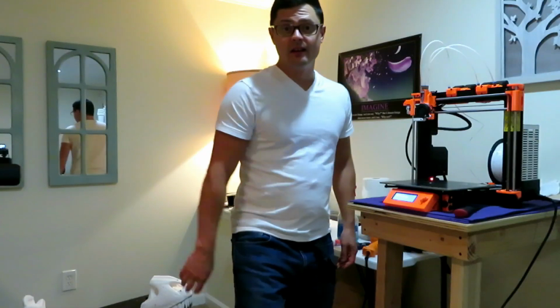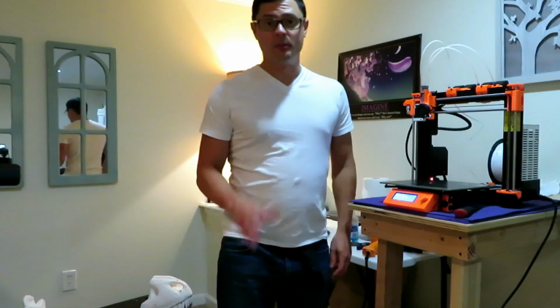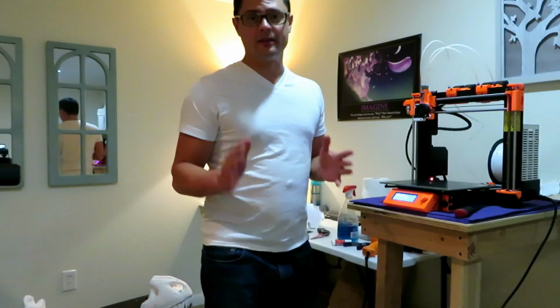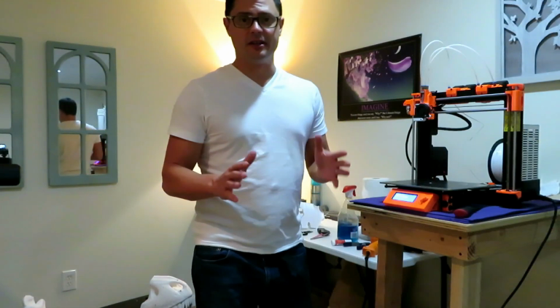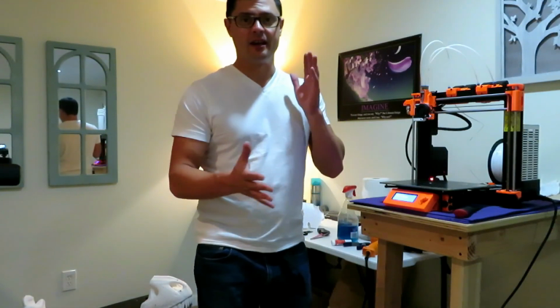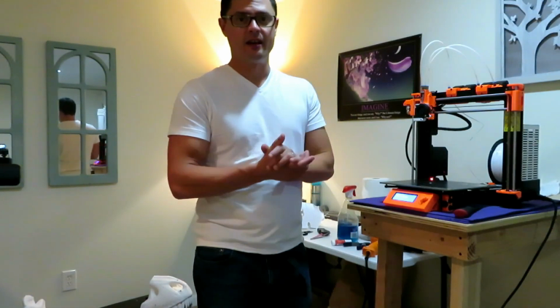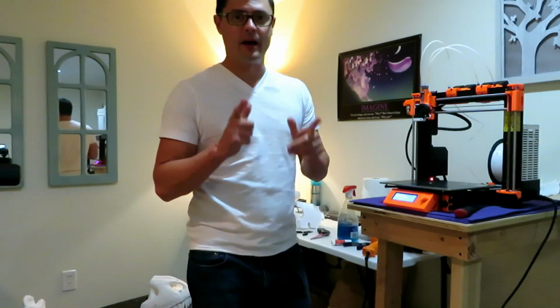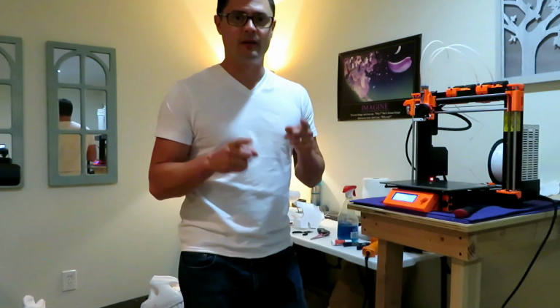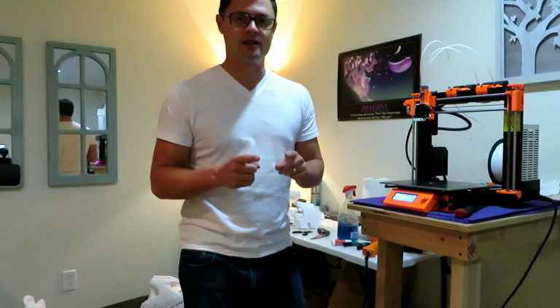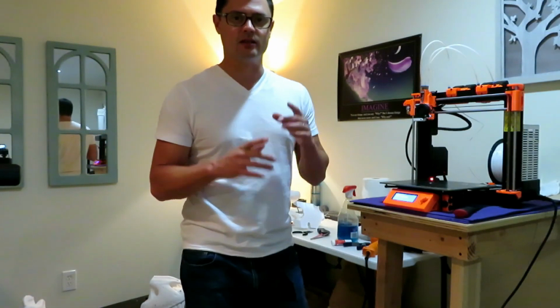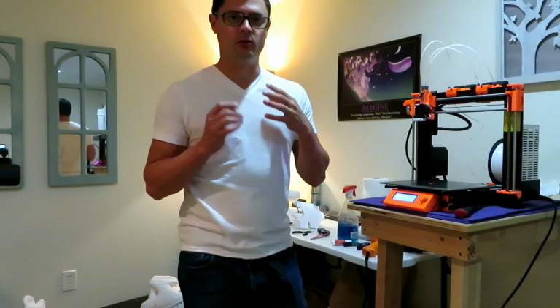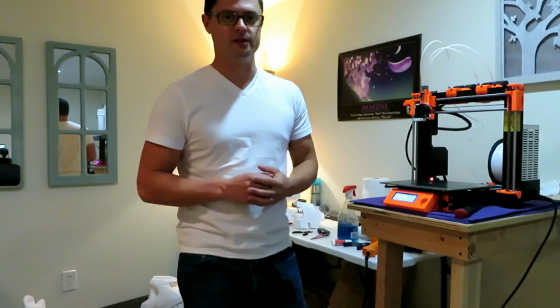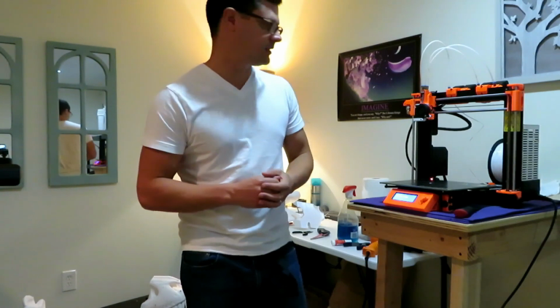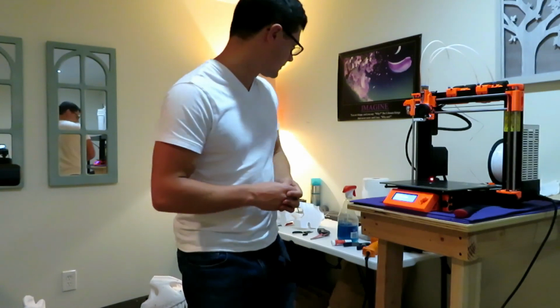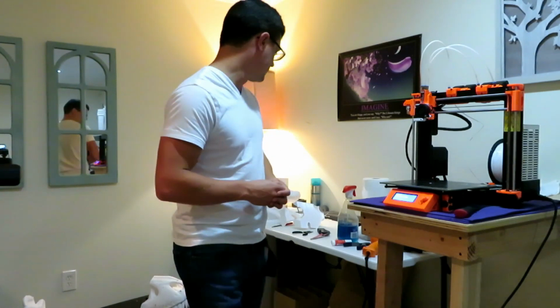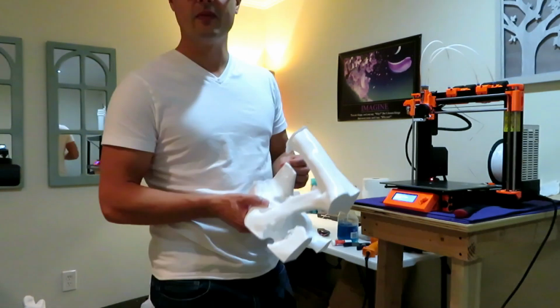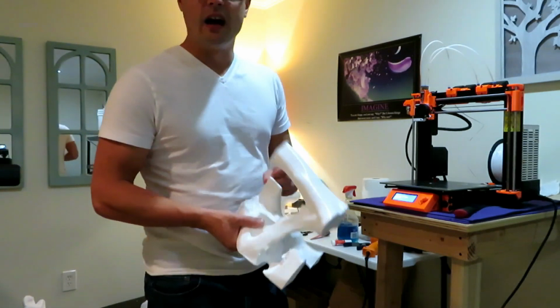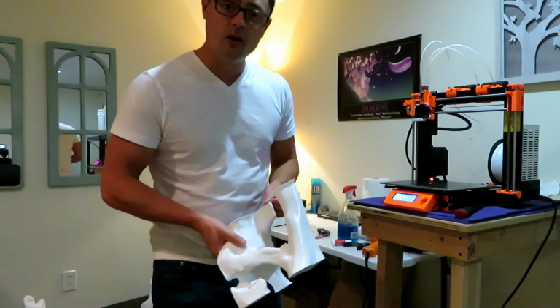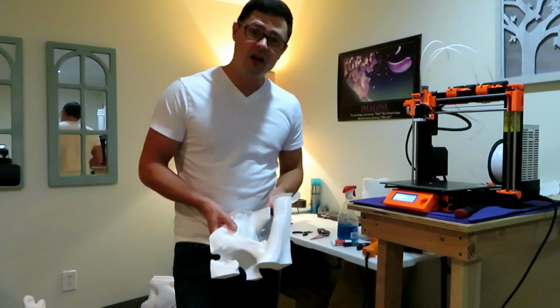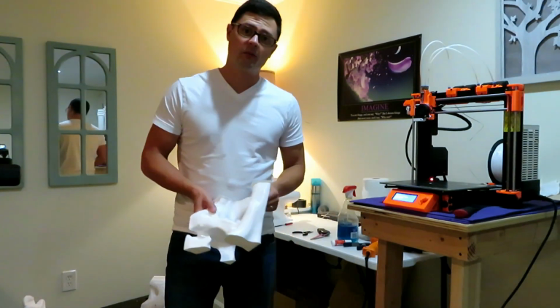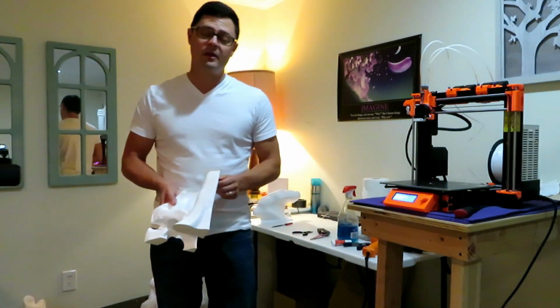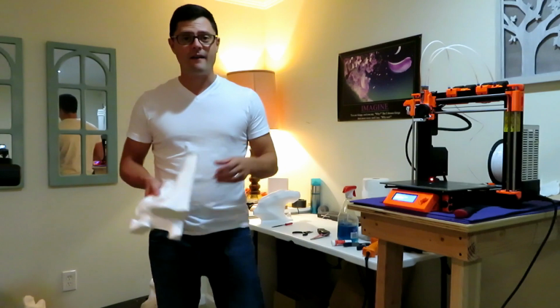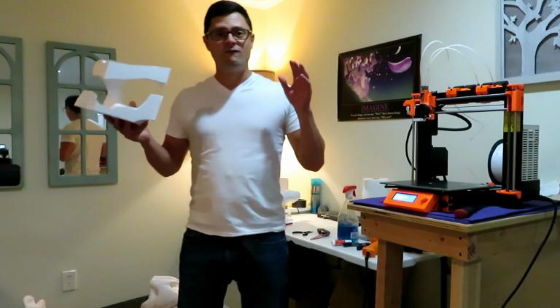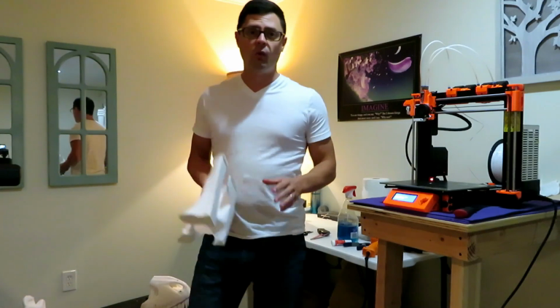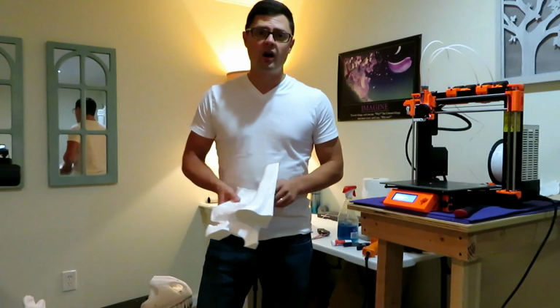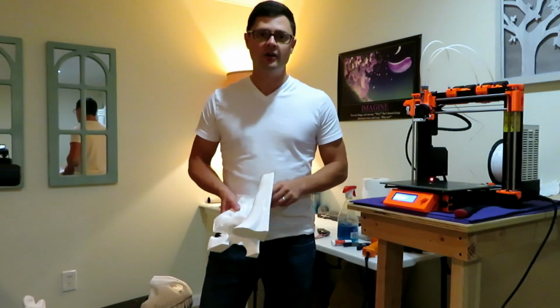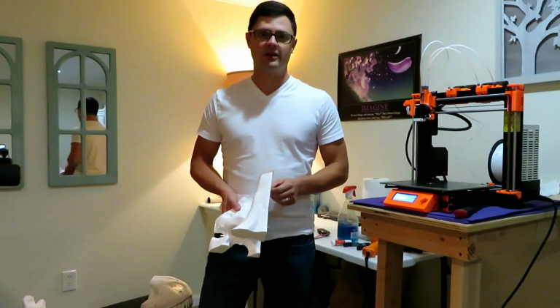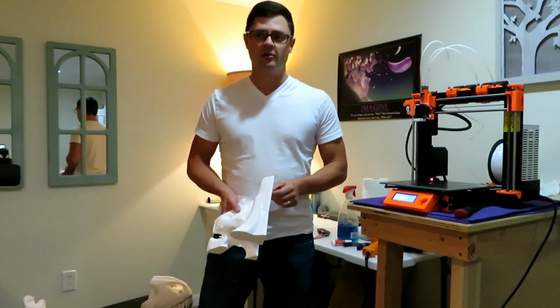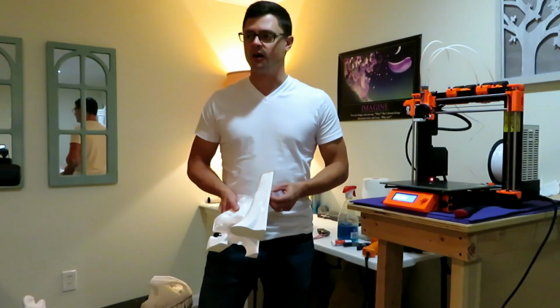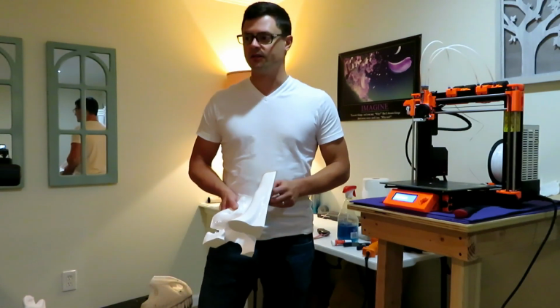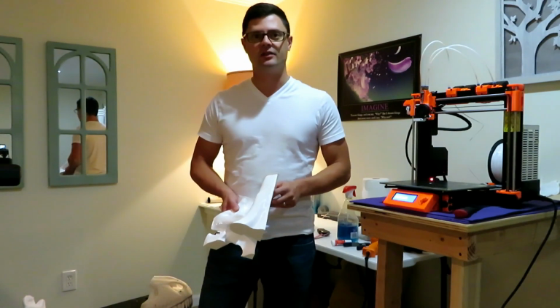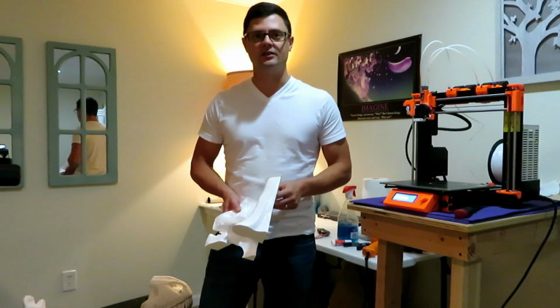It's been quite the journey. I'm about to print the last piece of the 20 pieces of the T-Rex skull. I'd say overall I've probably got 400 print hours into this project.